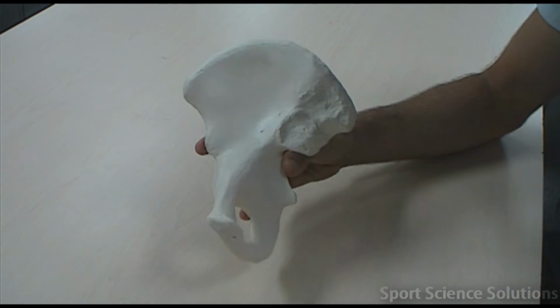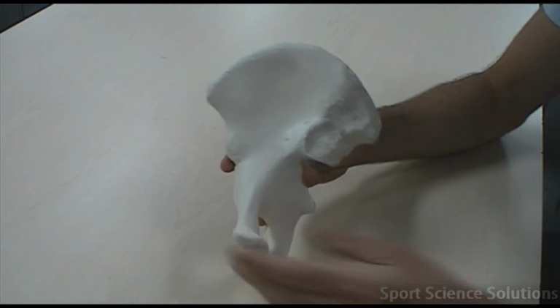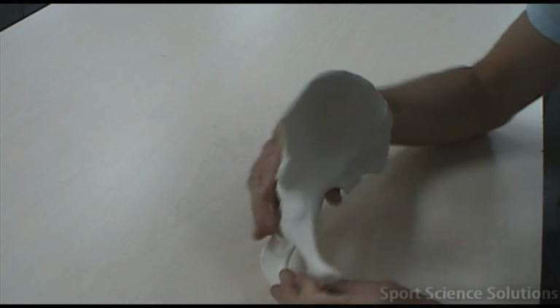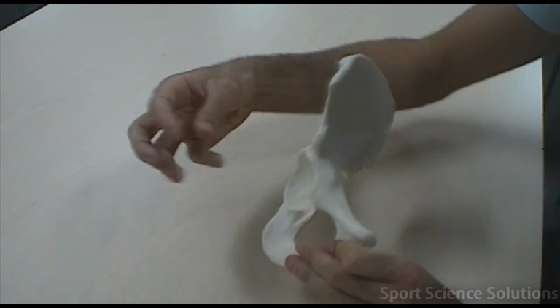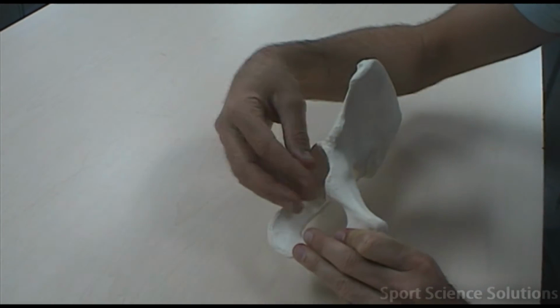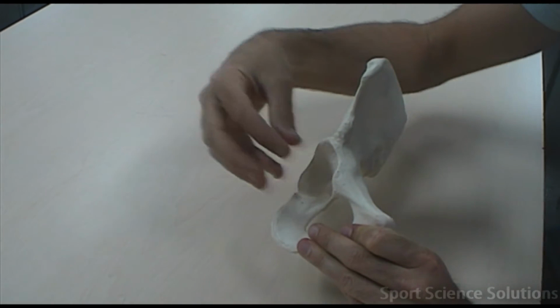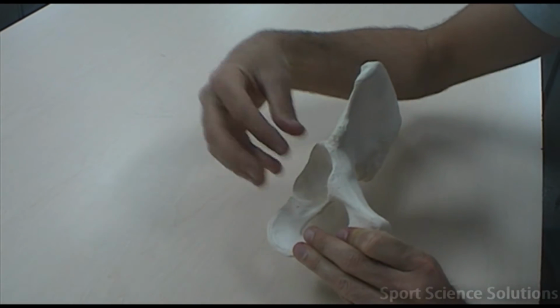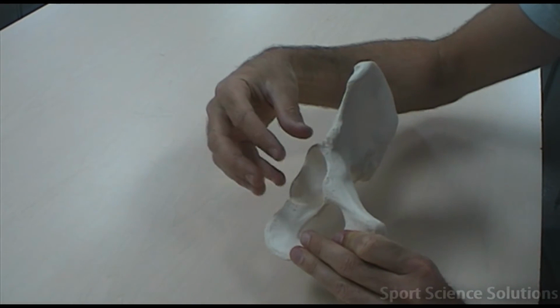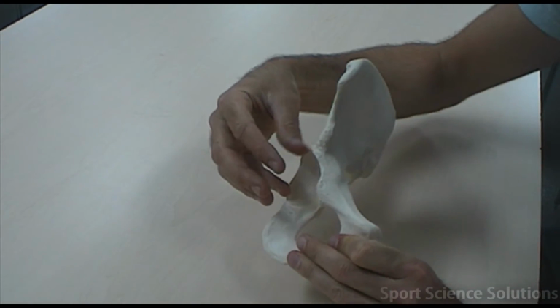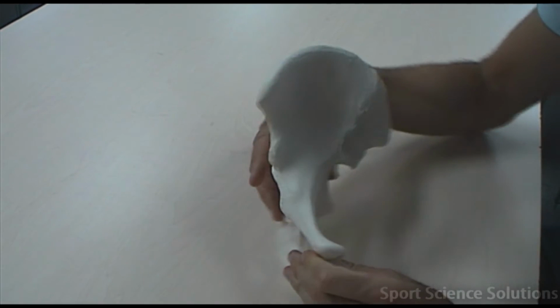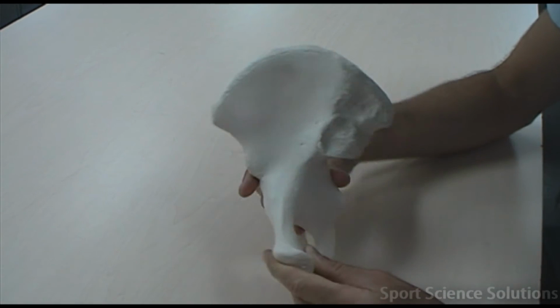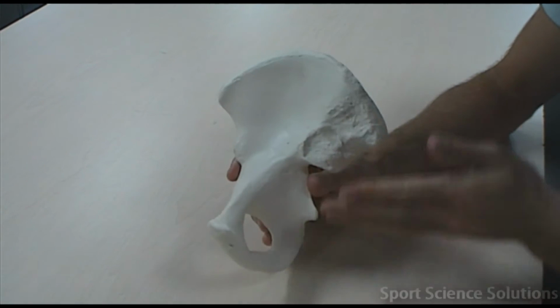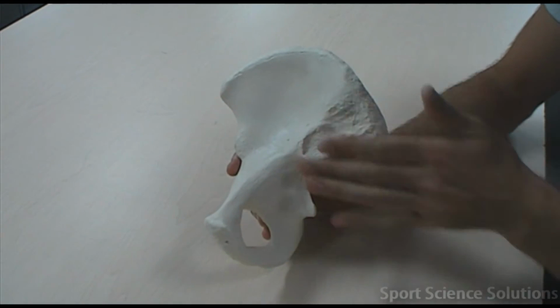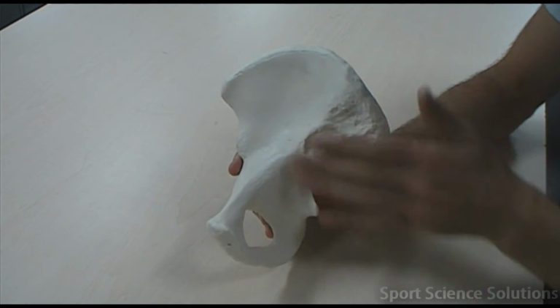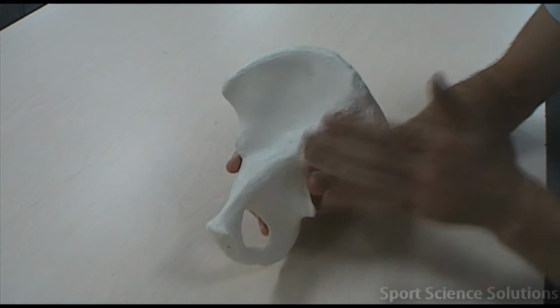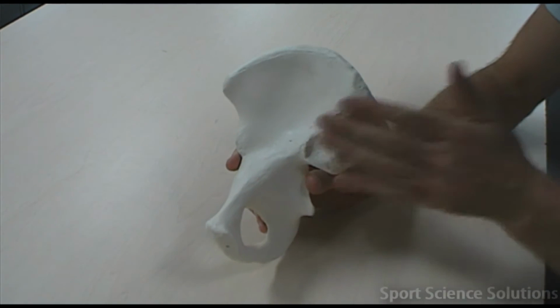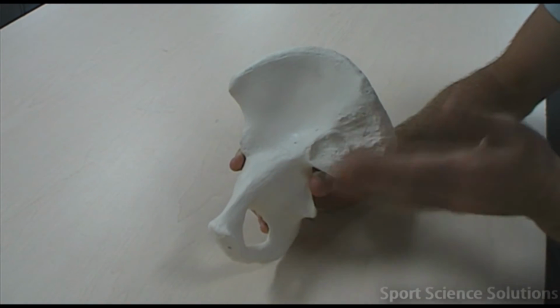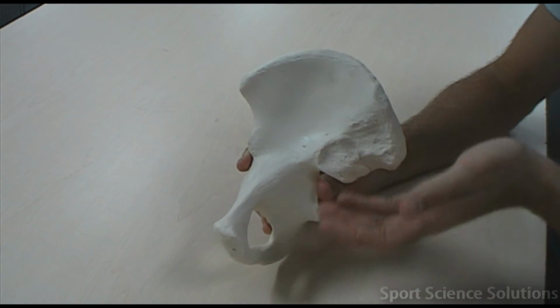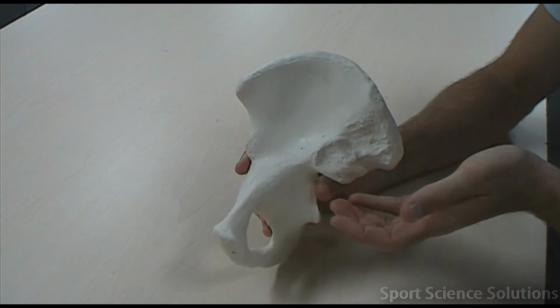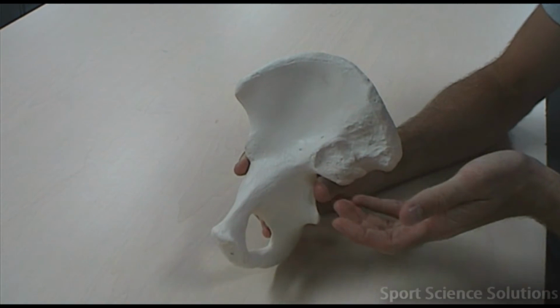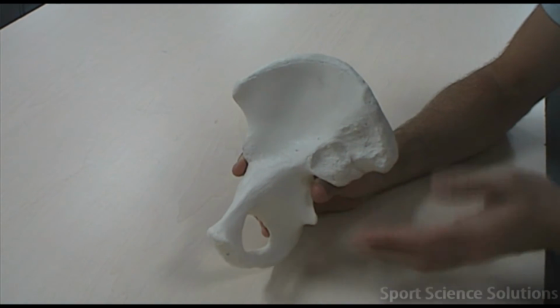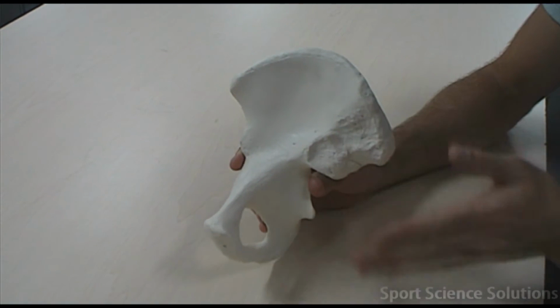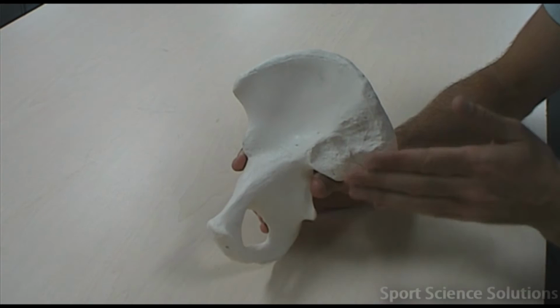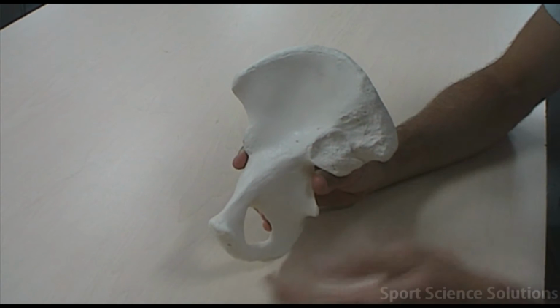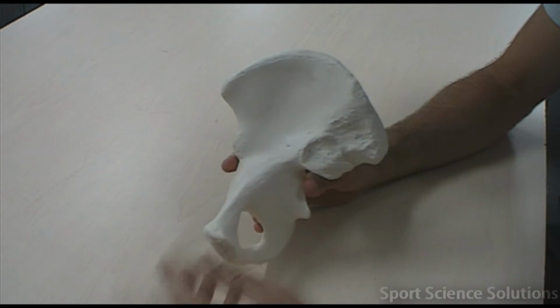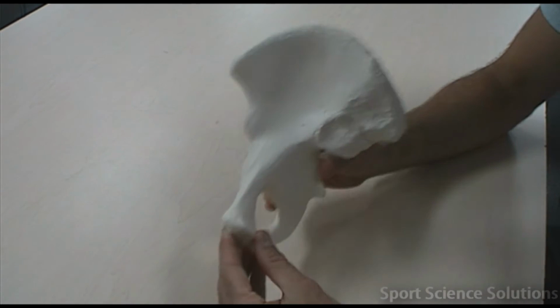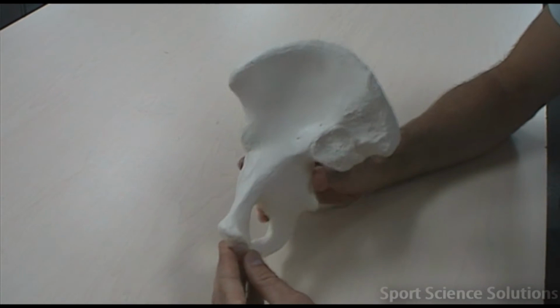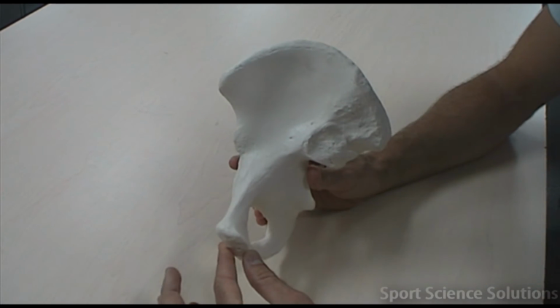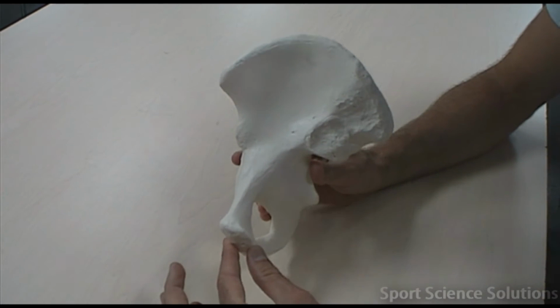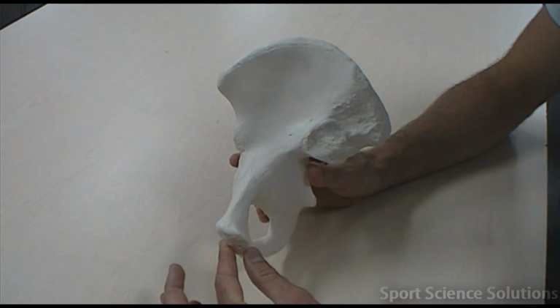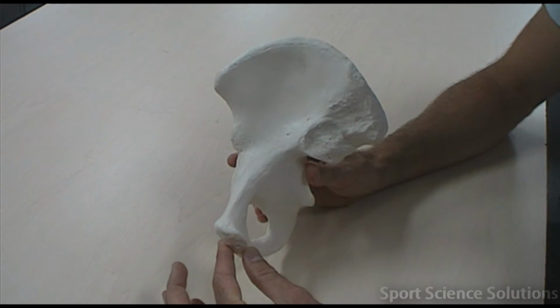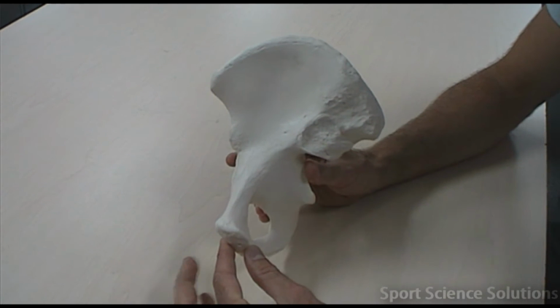Now if we've got the head of the femur on the lateral side and we've got the sacrum edge on the medial side forming the sacroiliac joint, then this must be a right coxal bone.